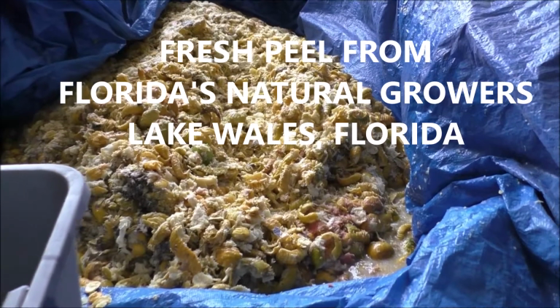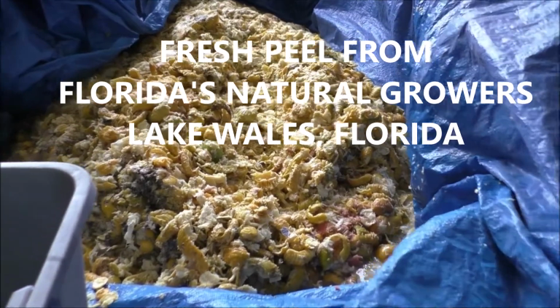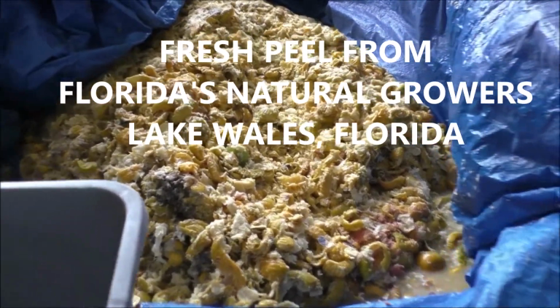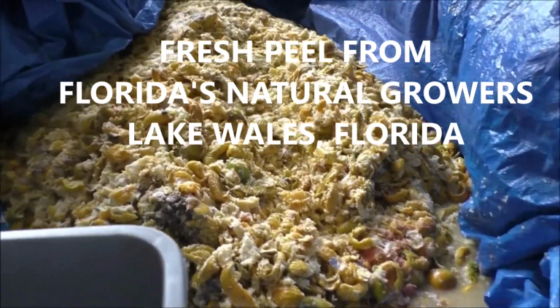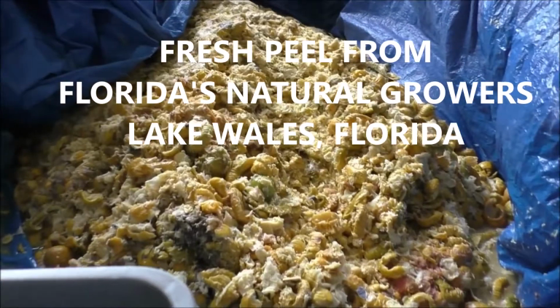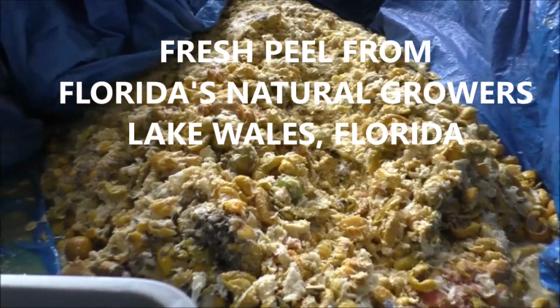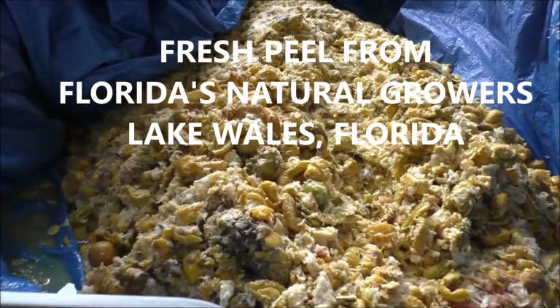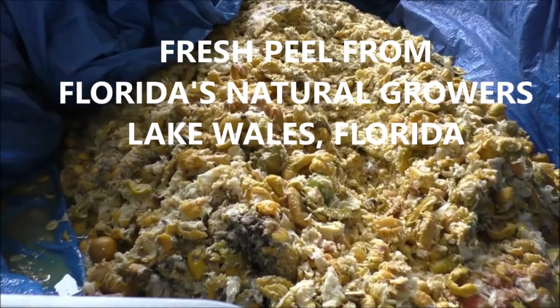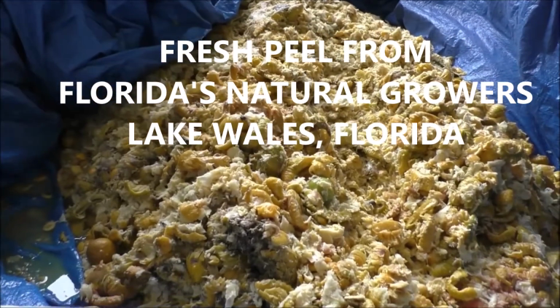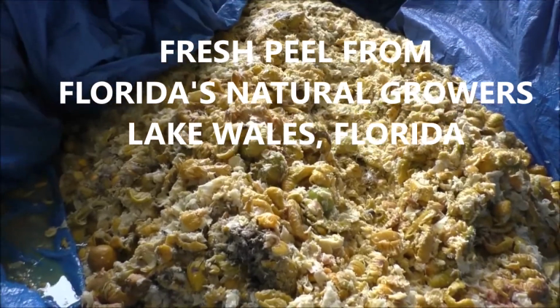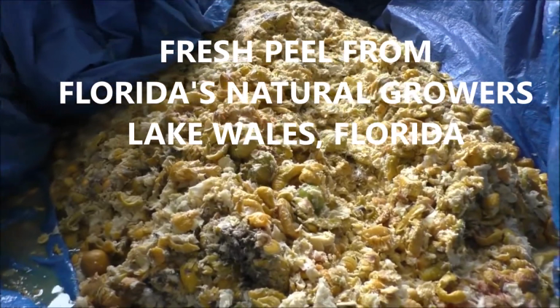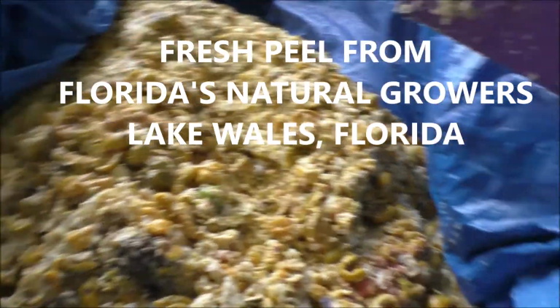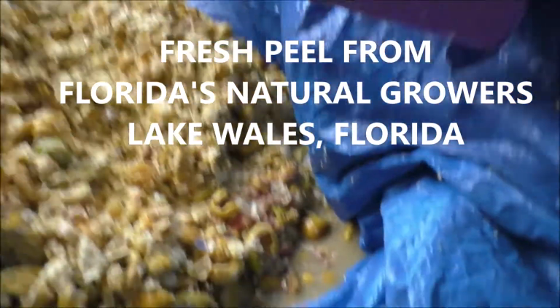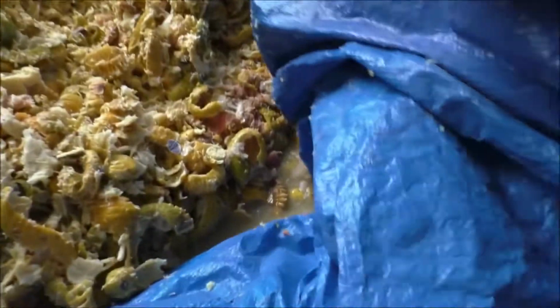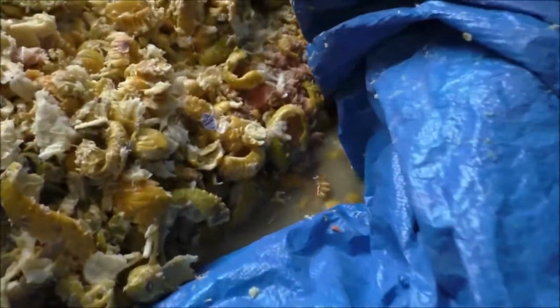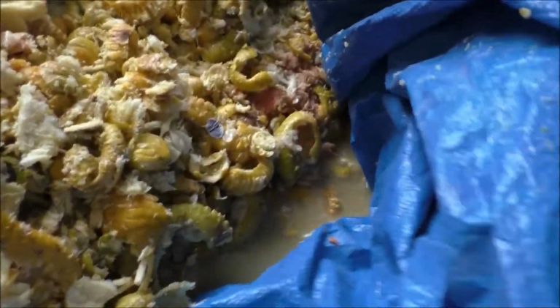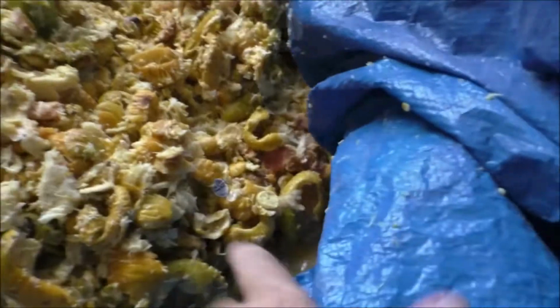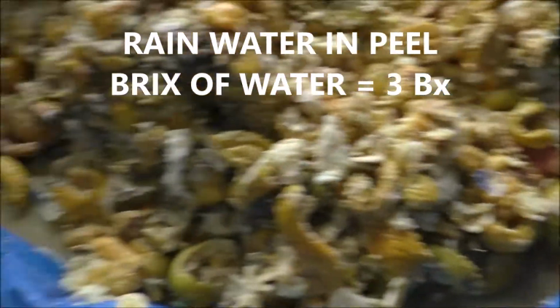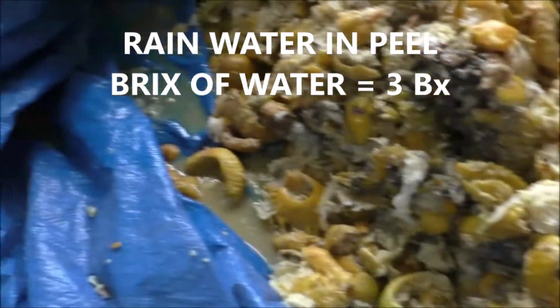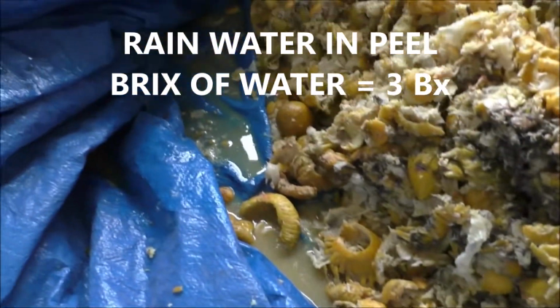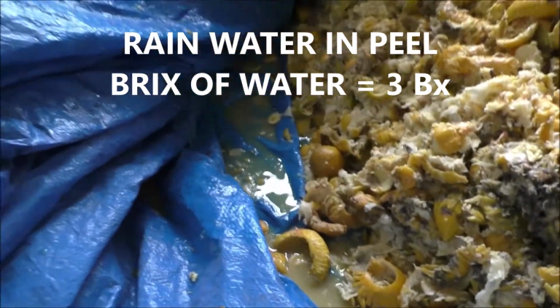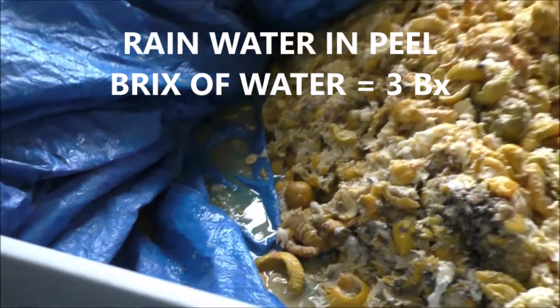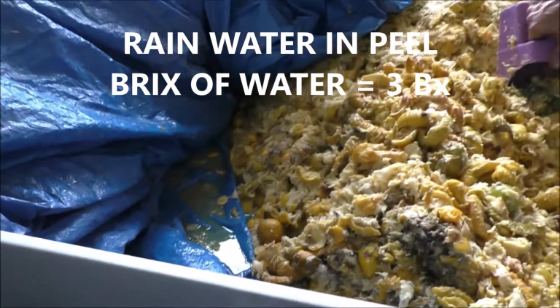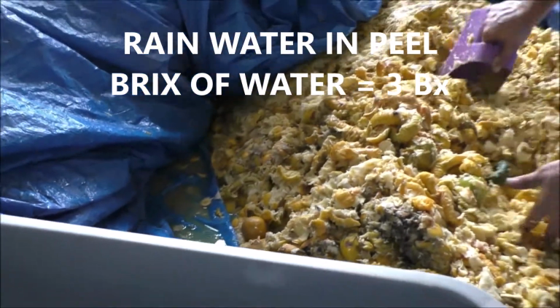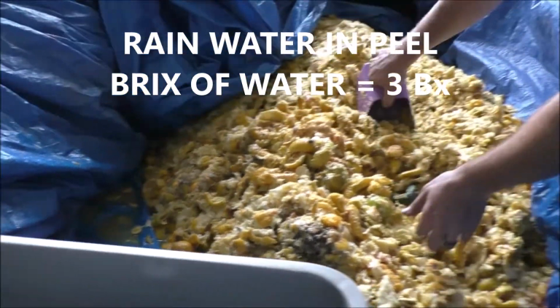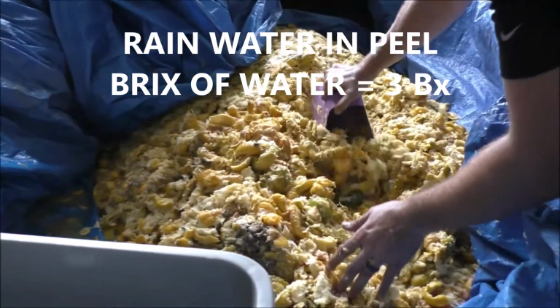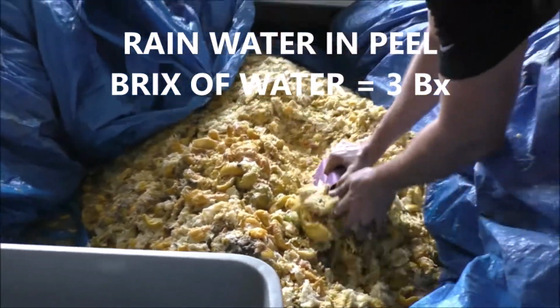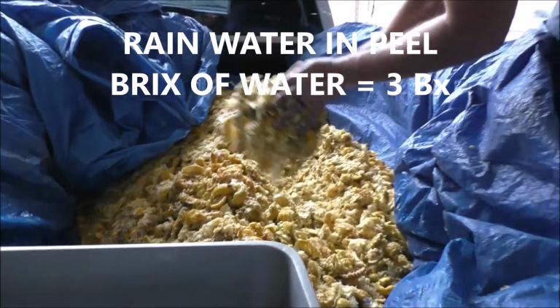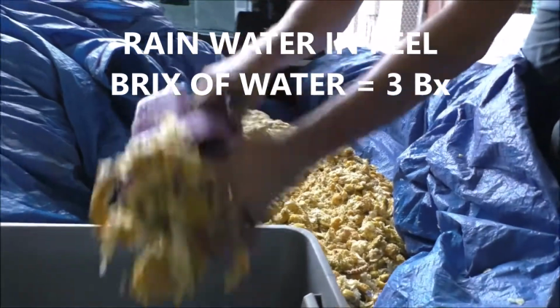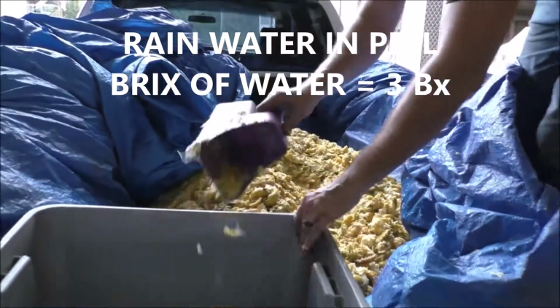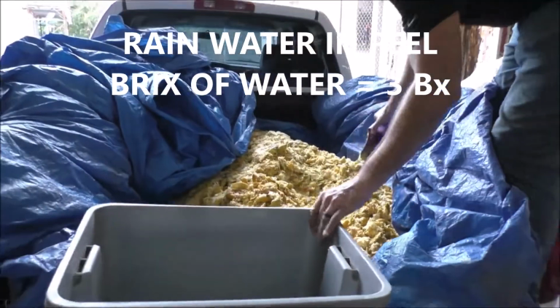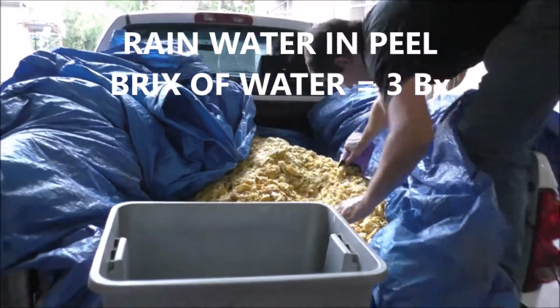We're at Vinson Corporation in Tampa, Florida. It's the 22nd of October. The water down there that came with this teal has 3 degrees Brix, so it's not real teal — it's rainwater probably.